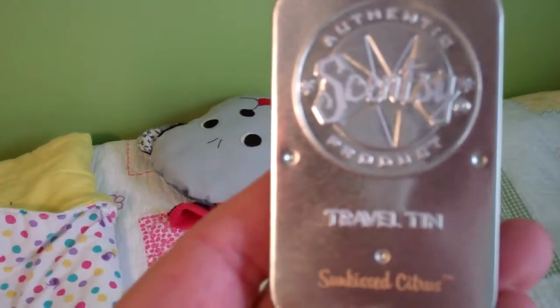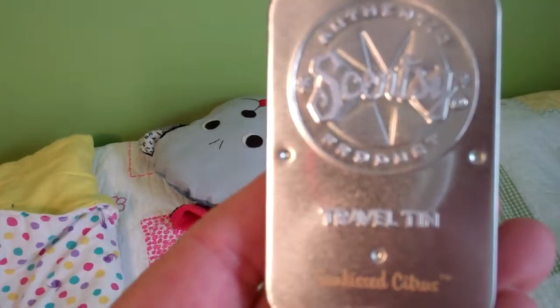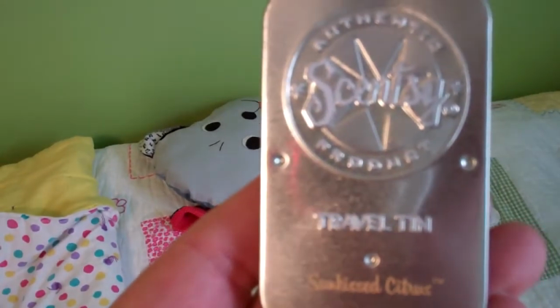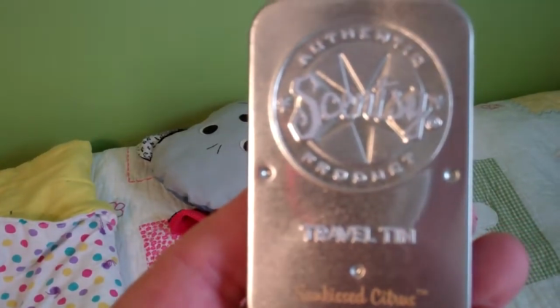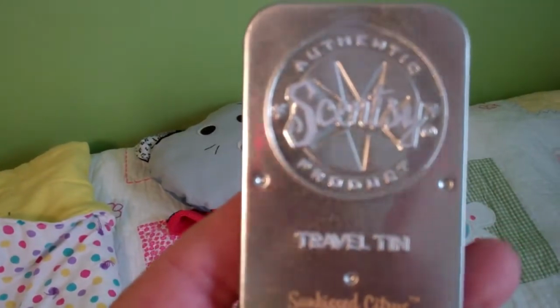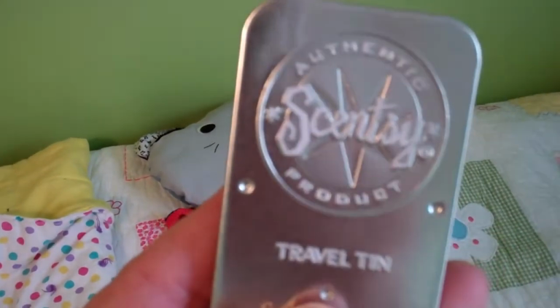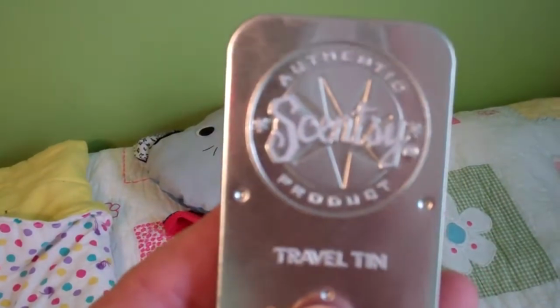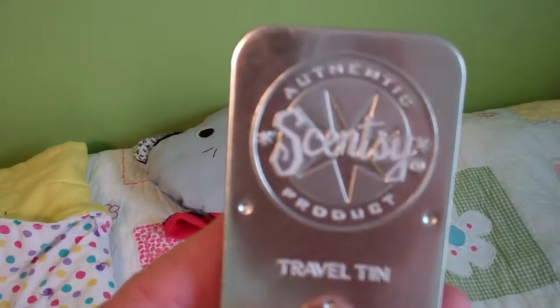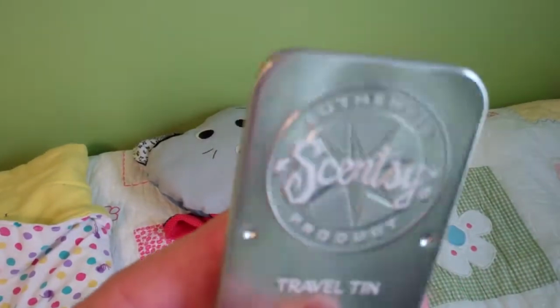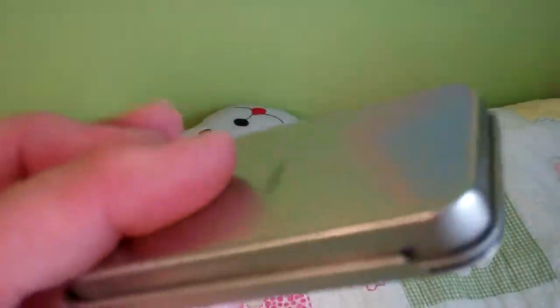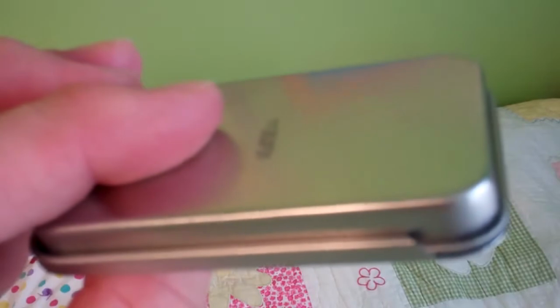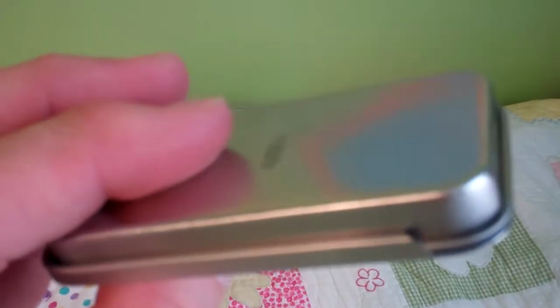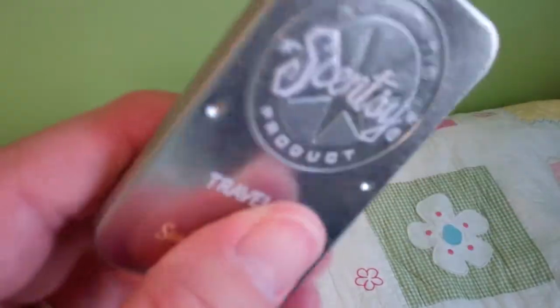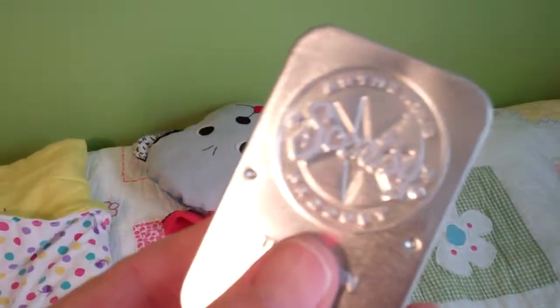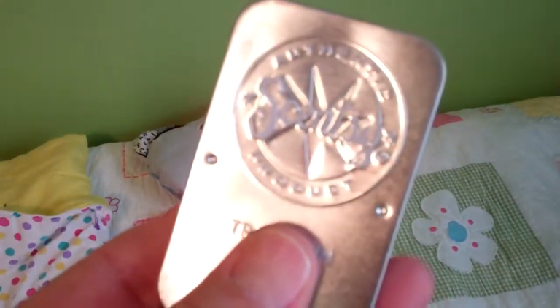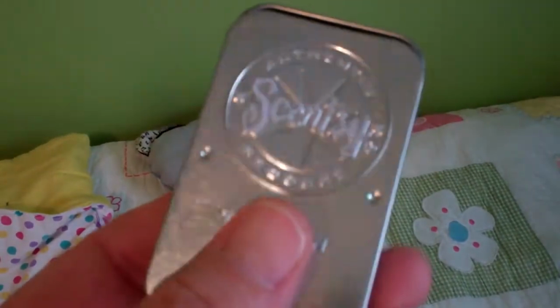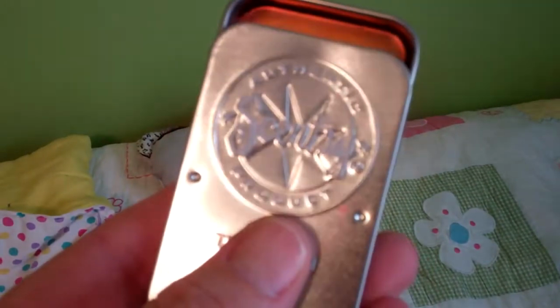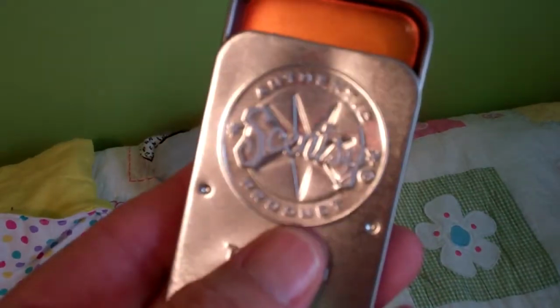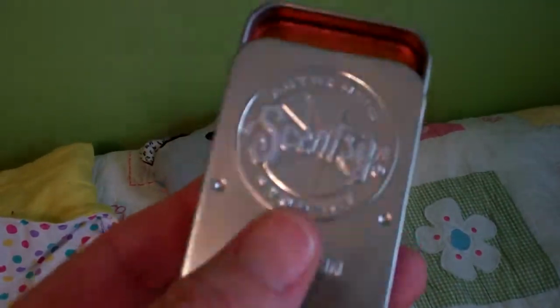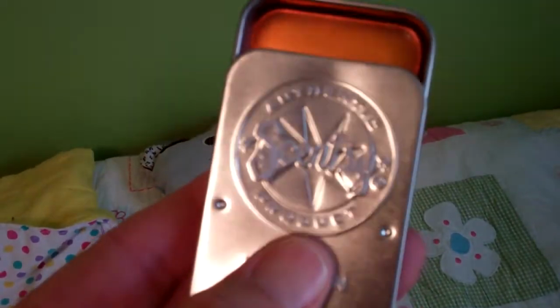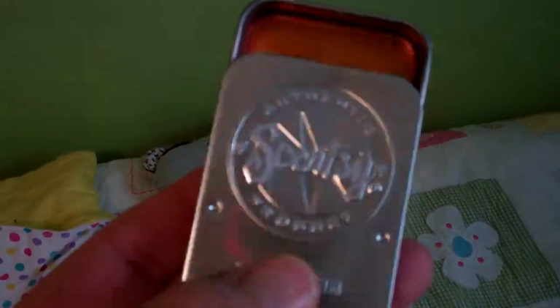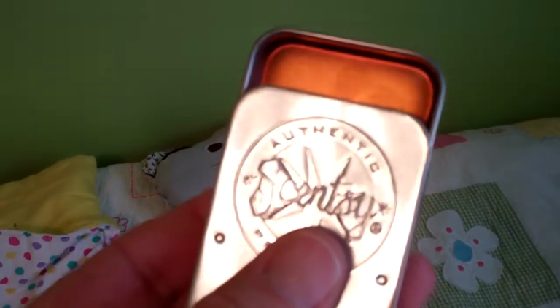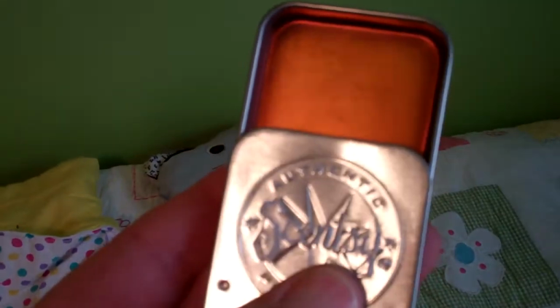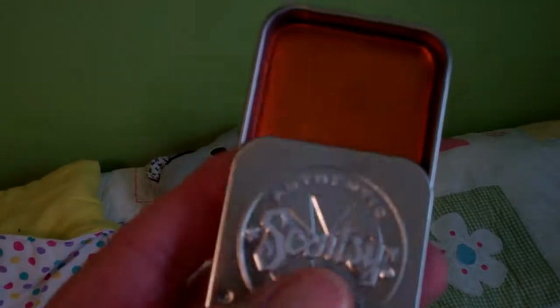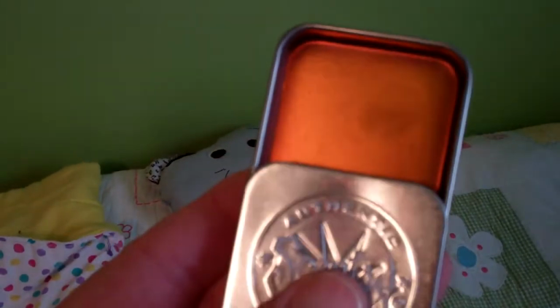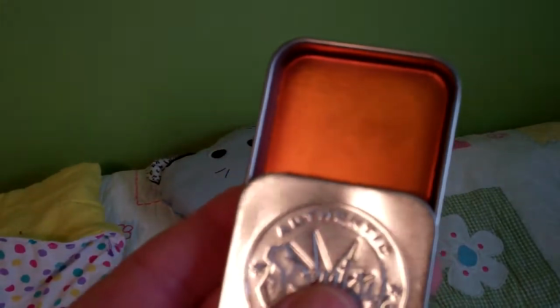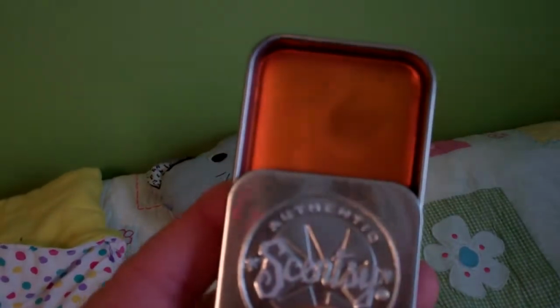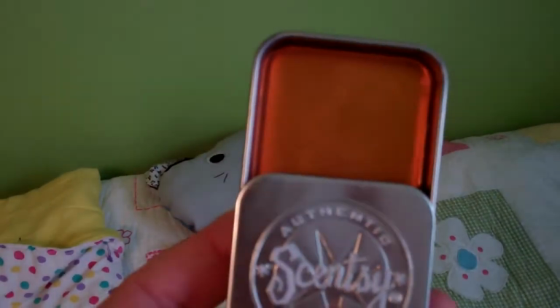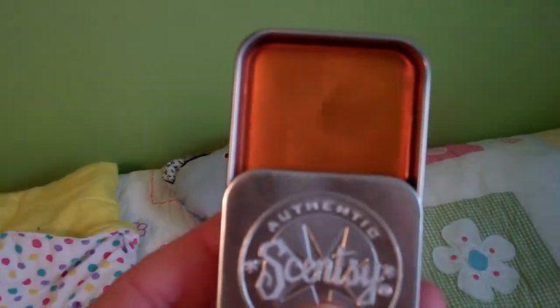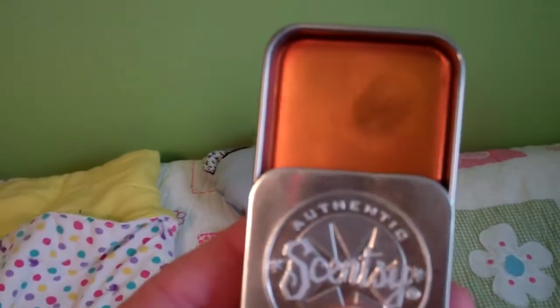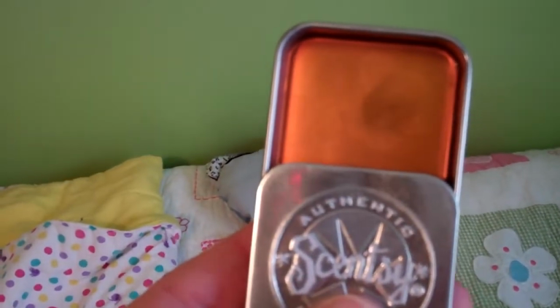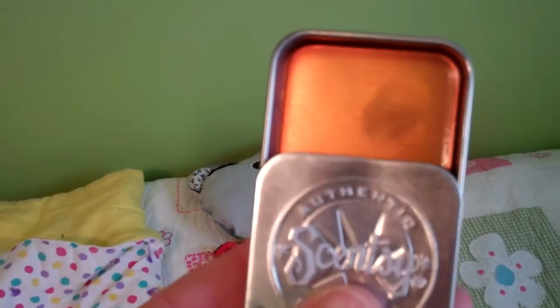This scent is Sunkissed Citrus. The travel tins are an aluminum case and they have a slider on them, so as you open up the door, the more you open it, the more the scent is prevalent.